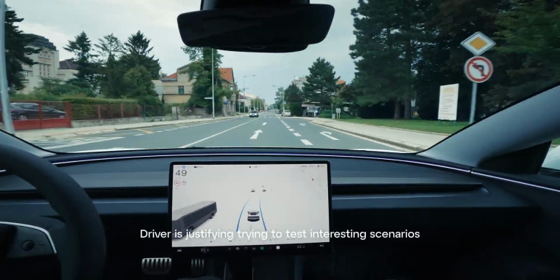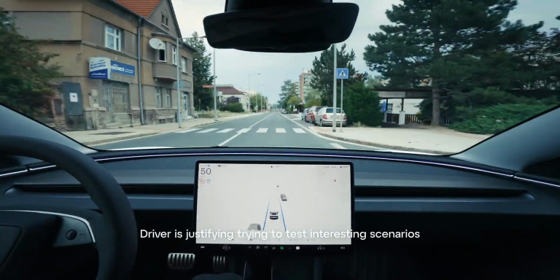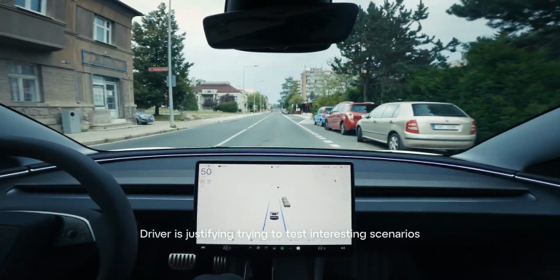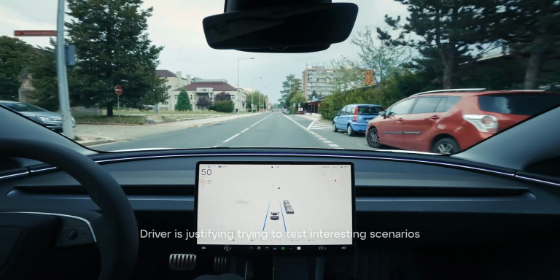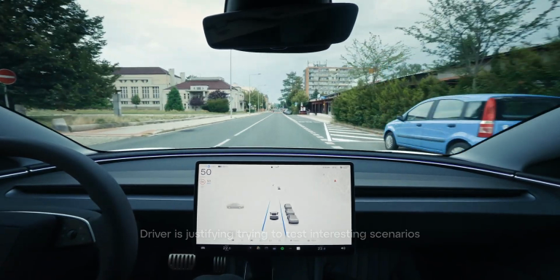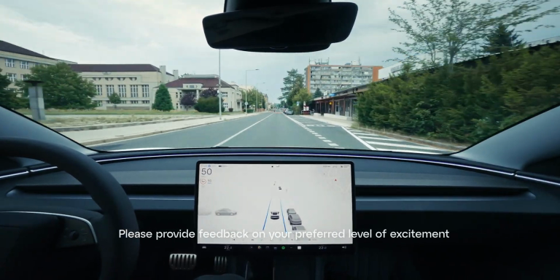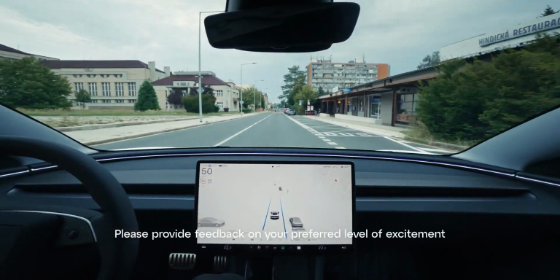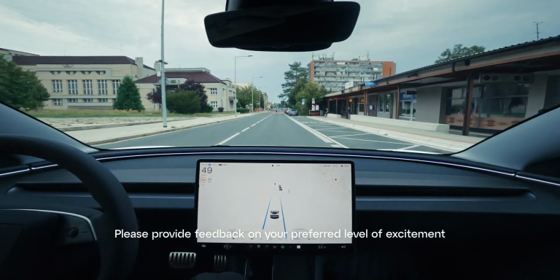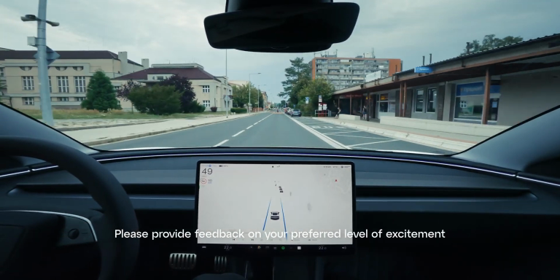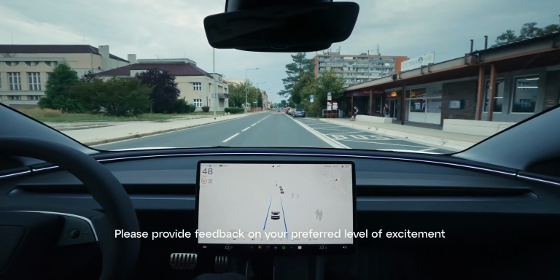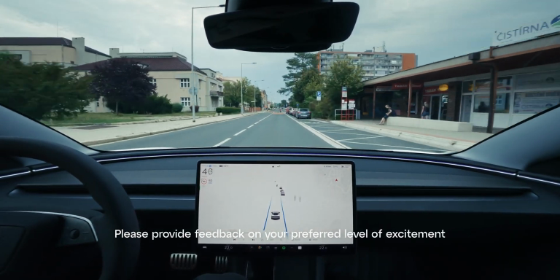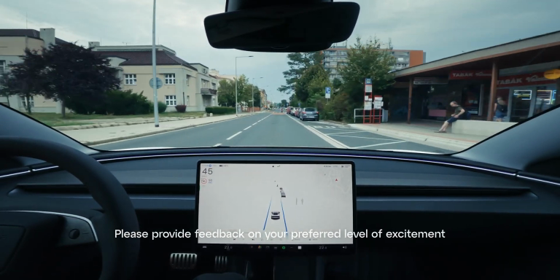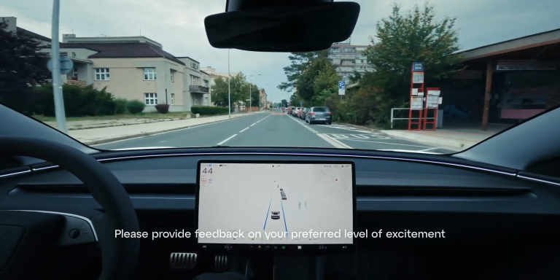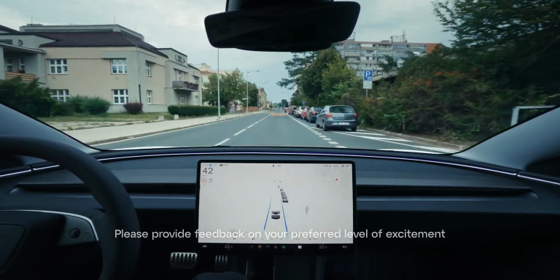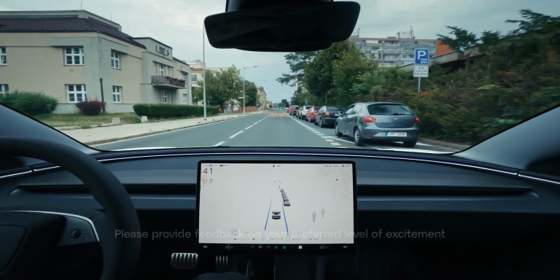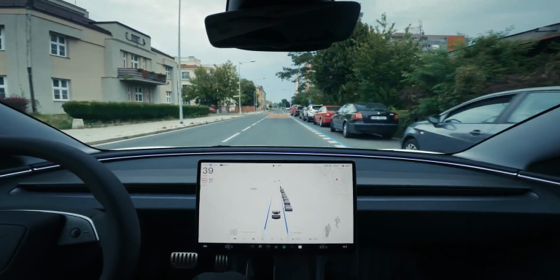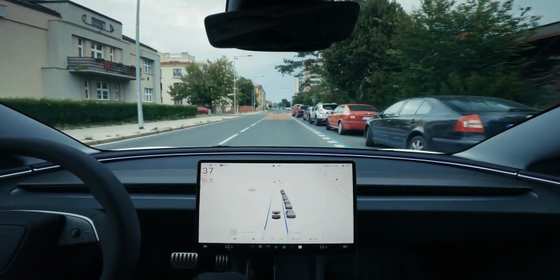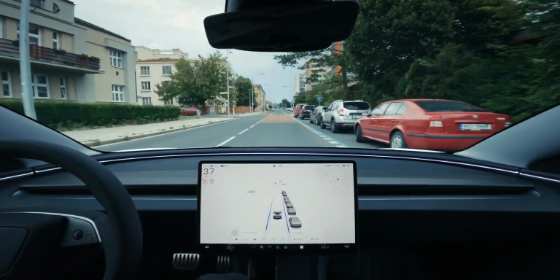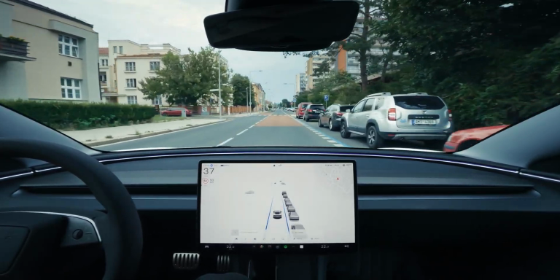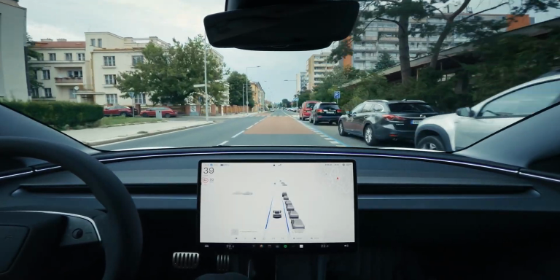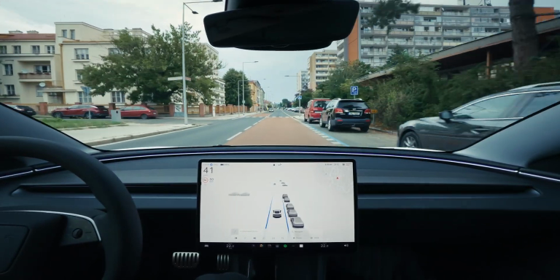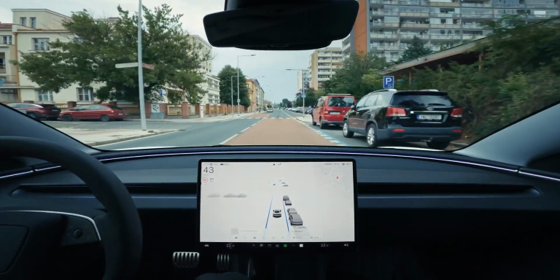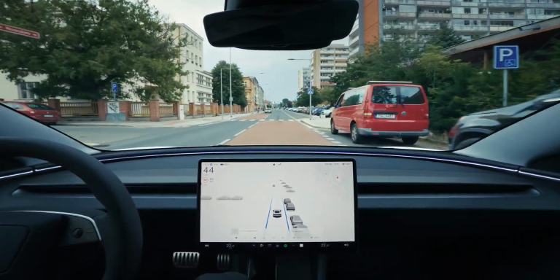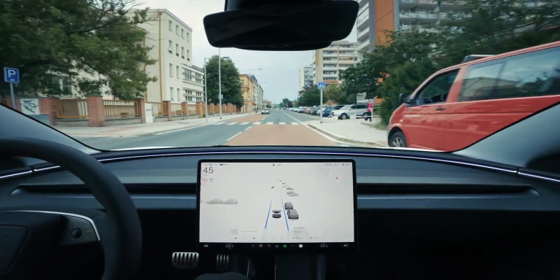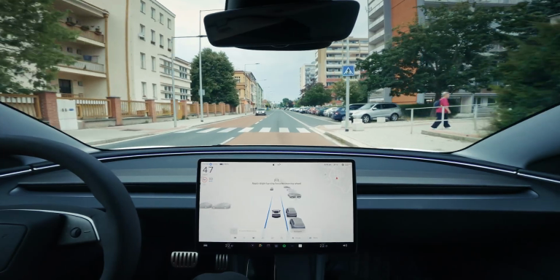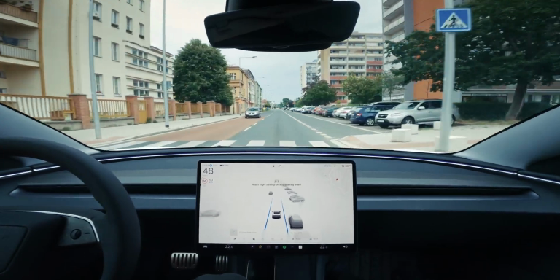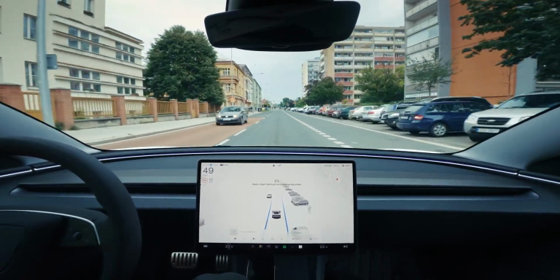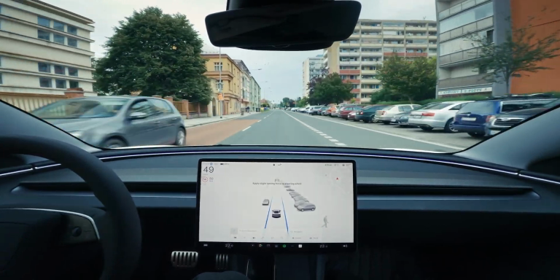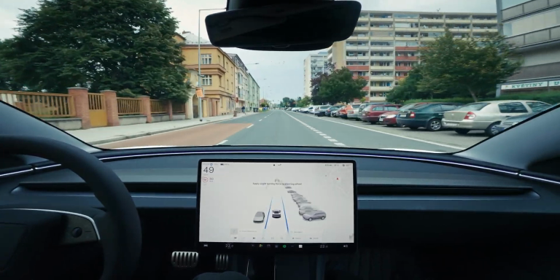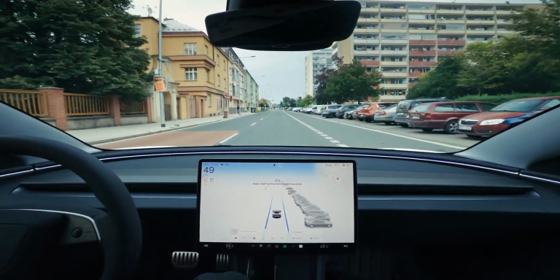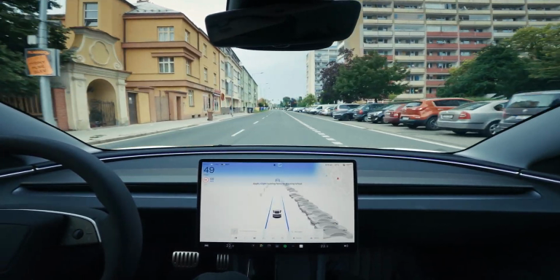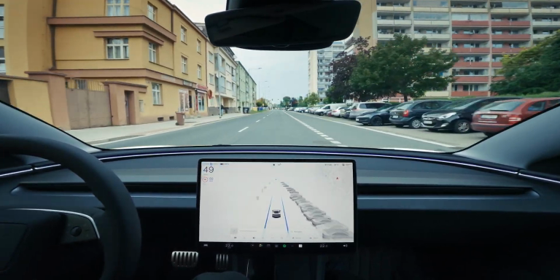Running through the city again, it can see the pedestrian on the crosswalk, and it's slowing down for them. A really nice interaction. It's slowing down maybe a little bit too much. It's really scared of people, but better safe than sorry, right?